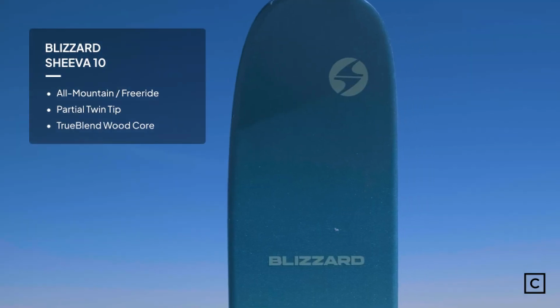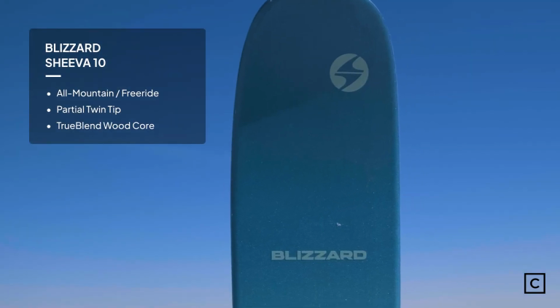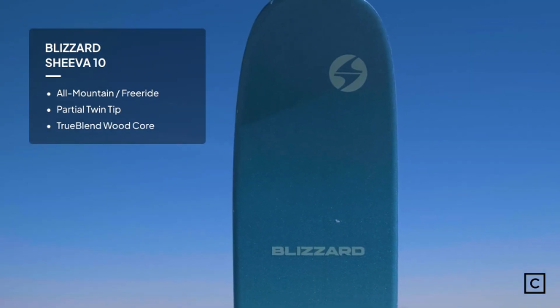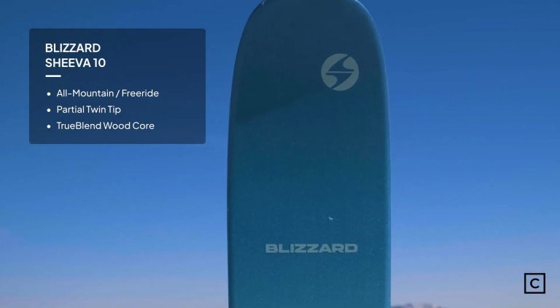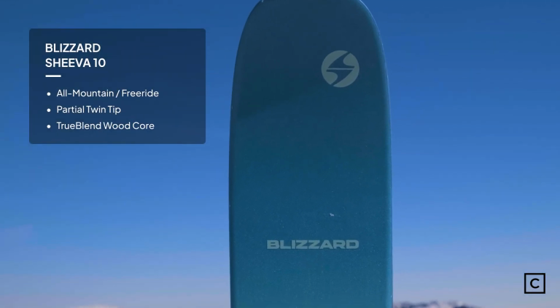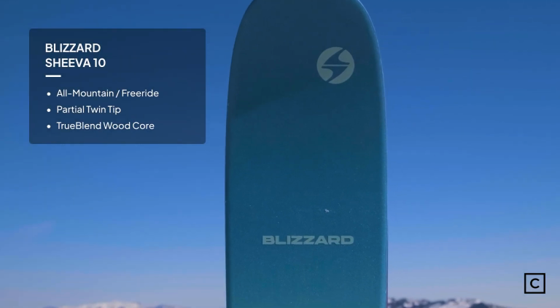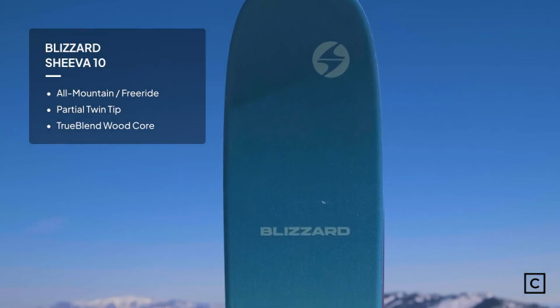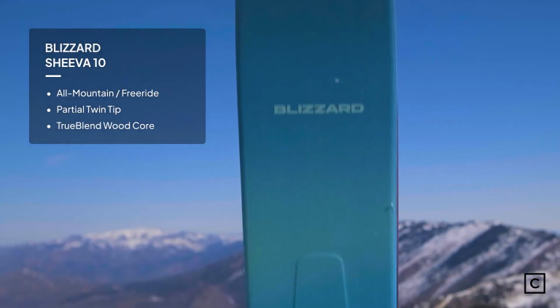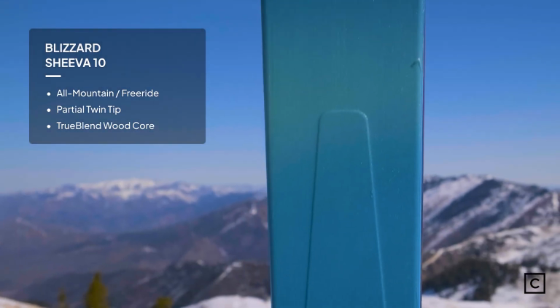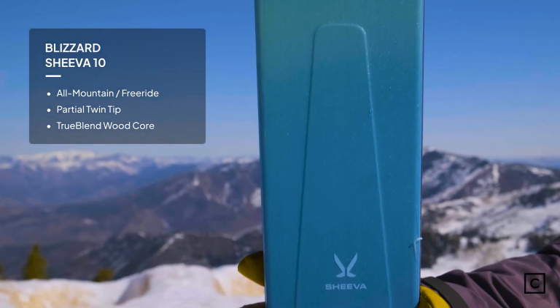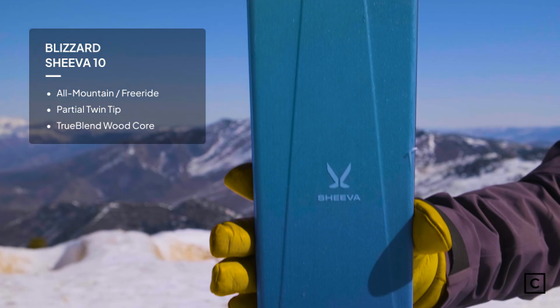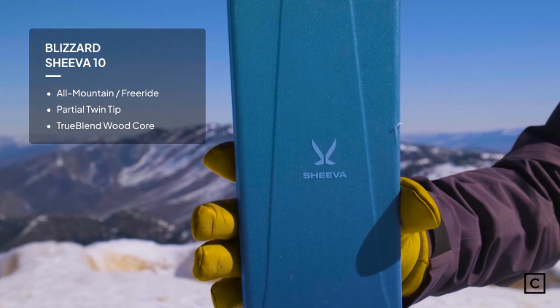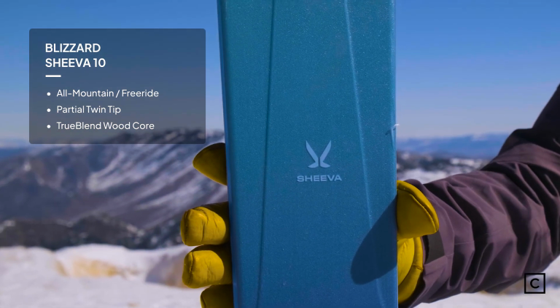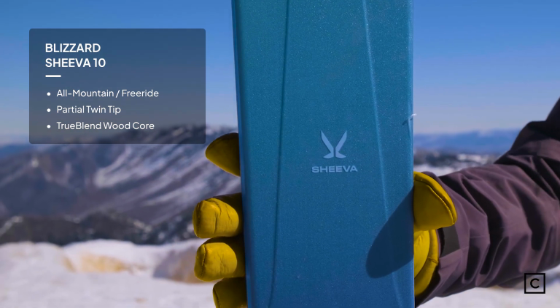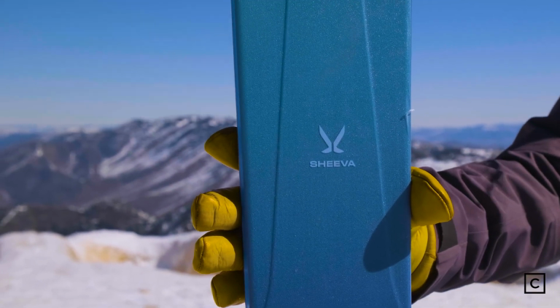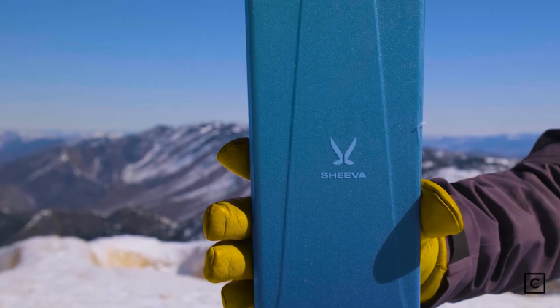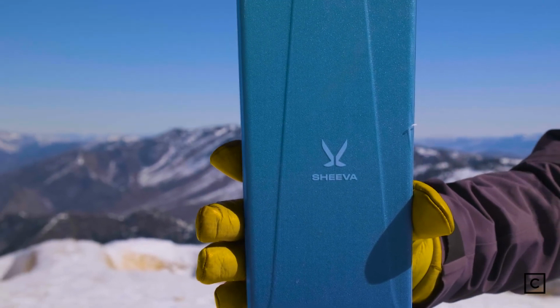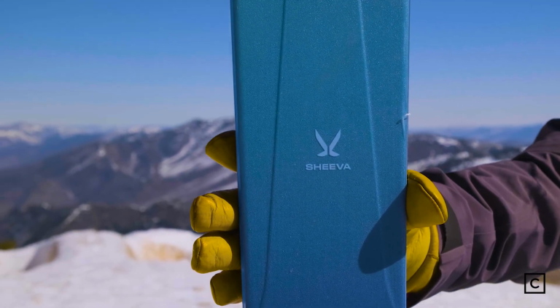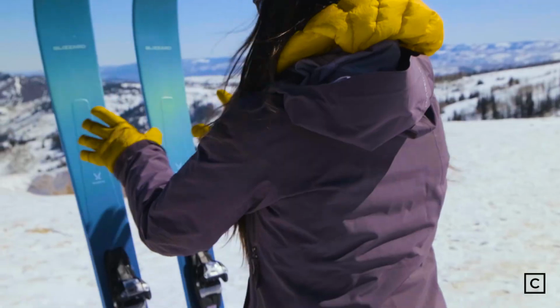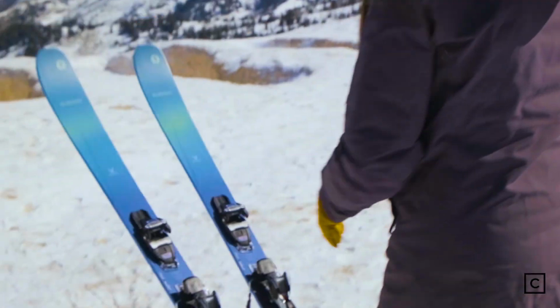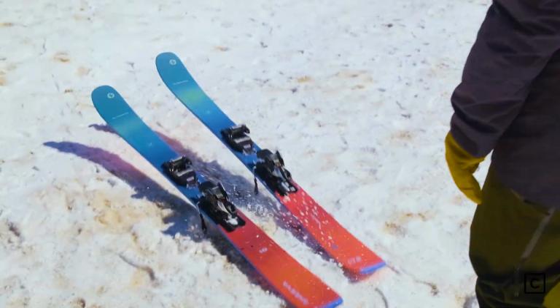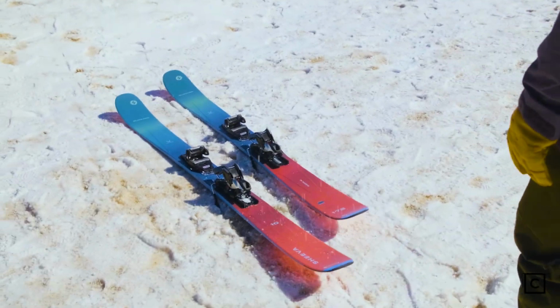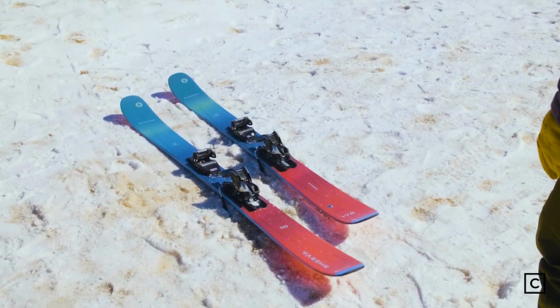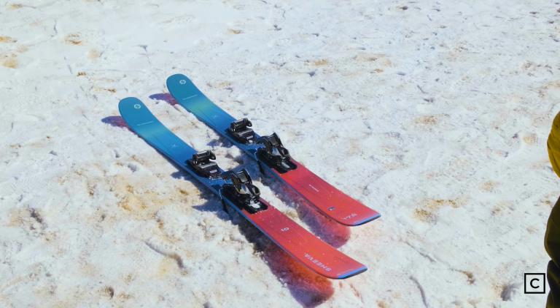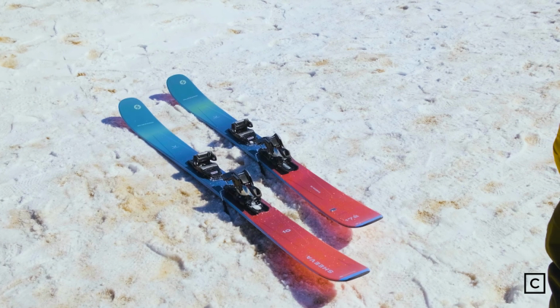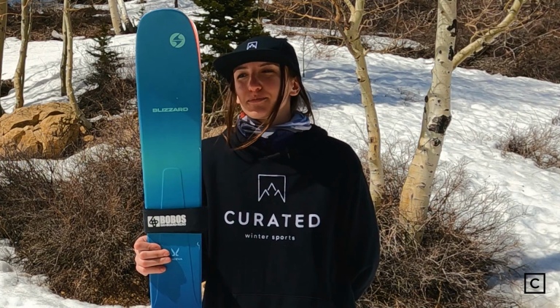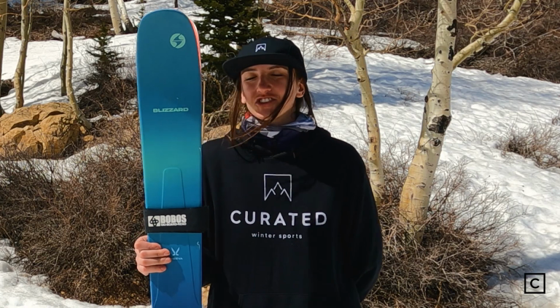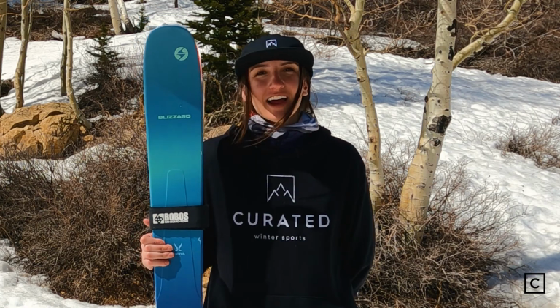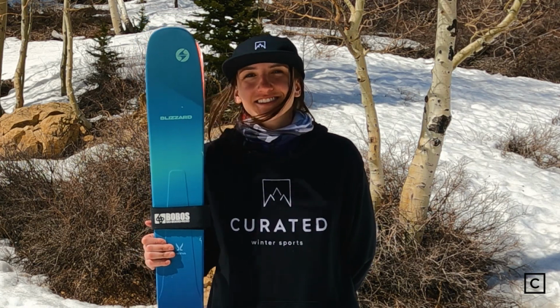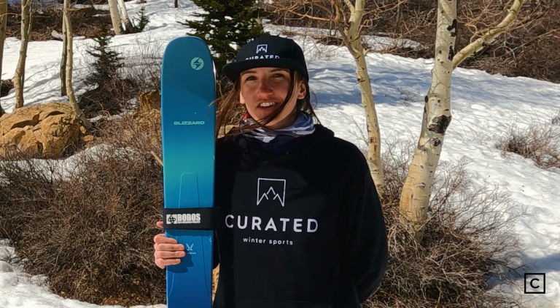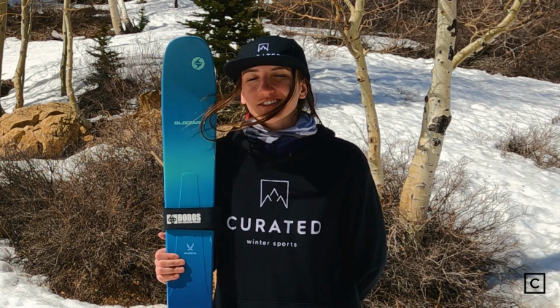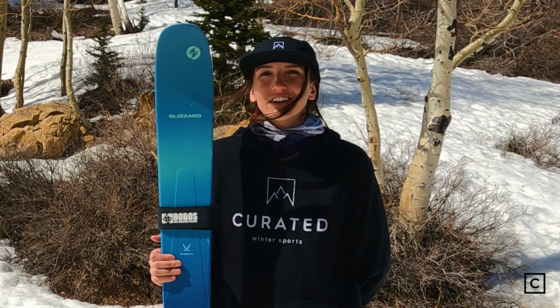The brand claims that these skis are optimal for East Coast powder or West Coast all-mountain. They say it's a perfect blend between an all-mountain ski and a free-ride ski. The Blizzard Shiva line hasn't changed at all since last year.